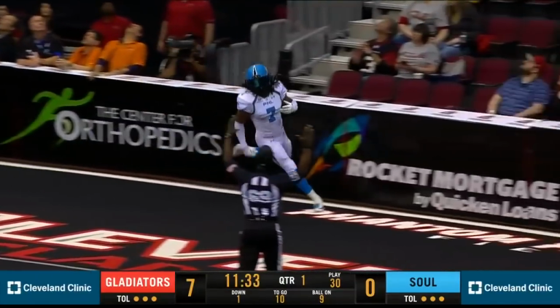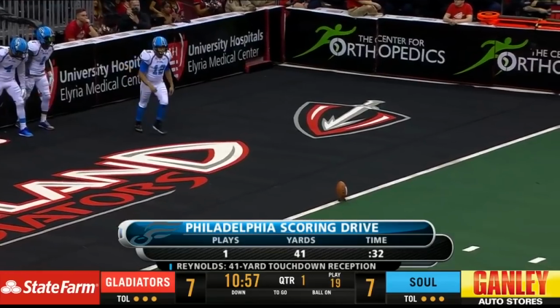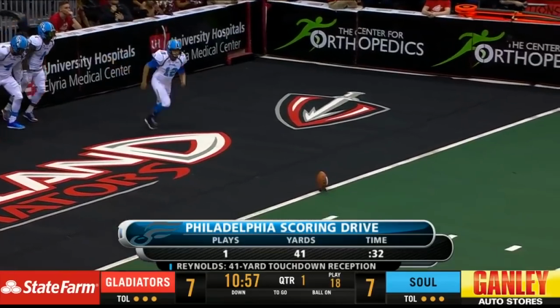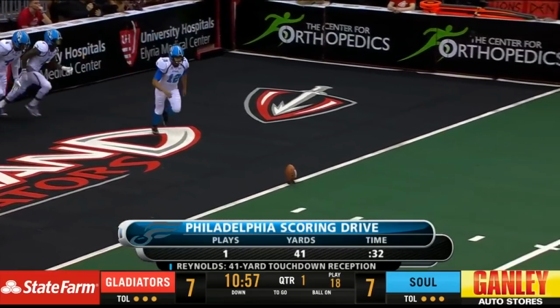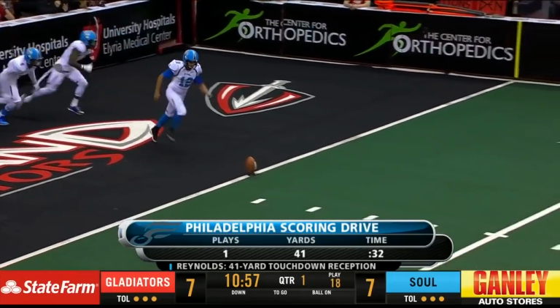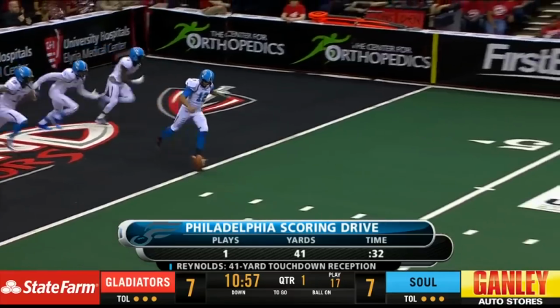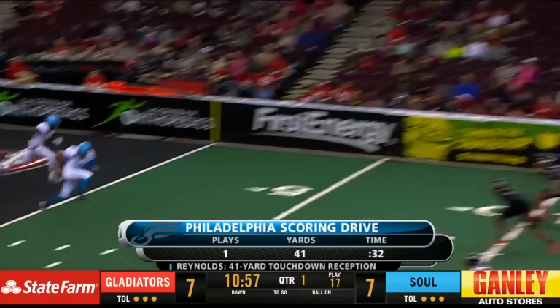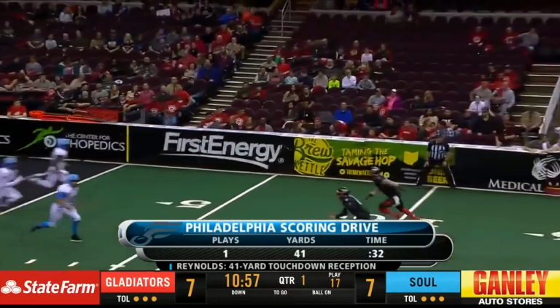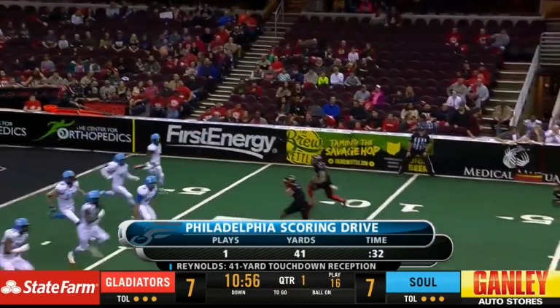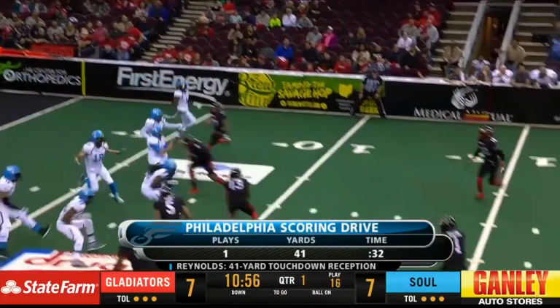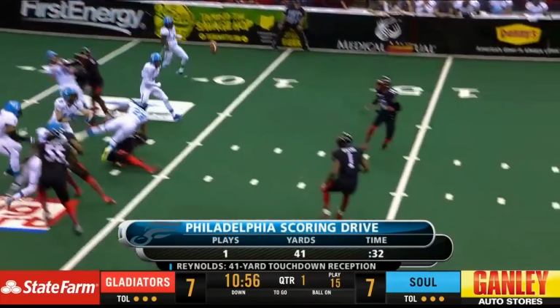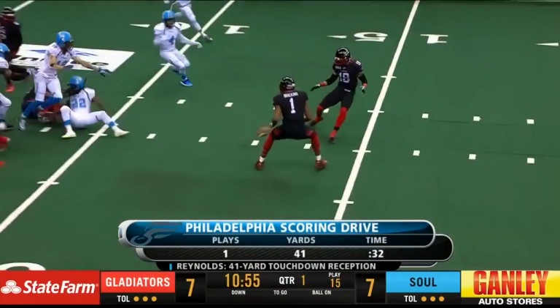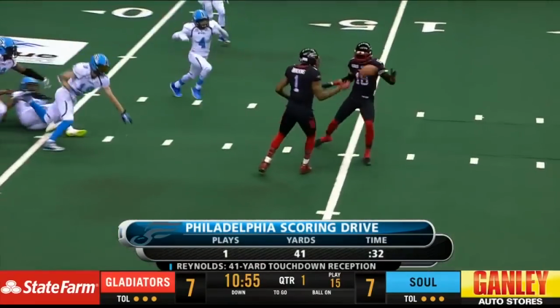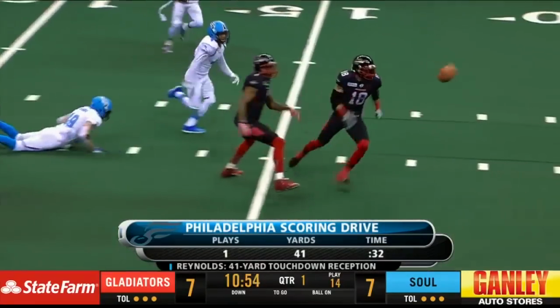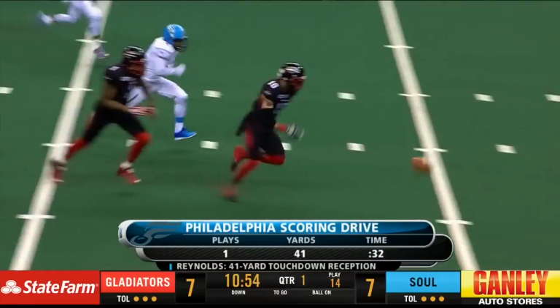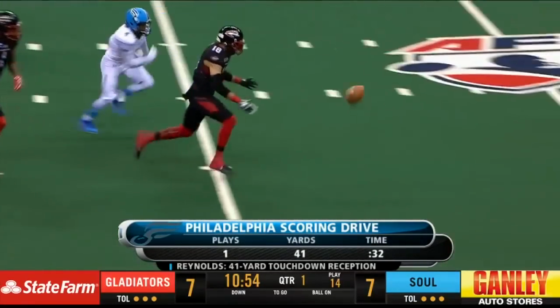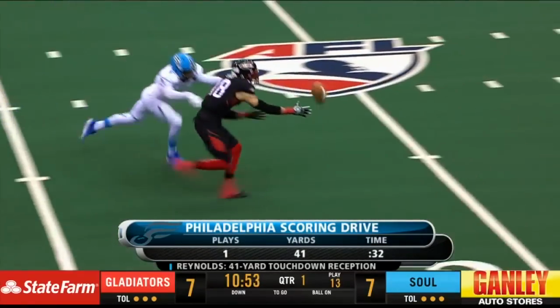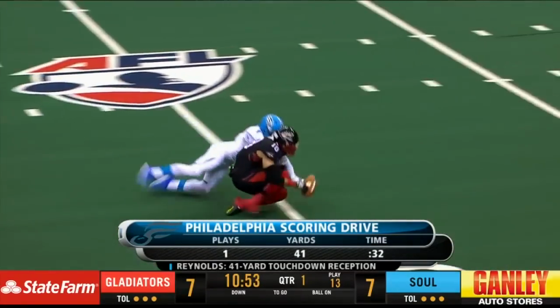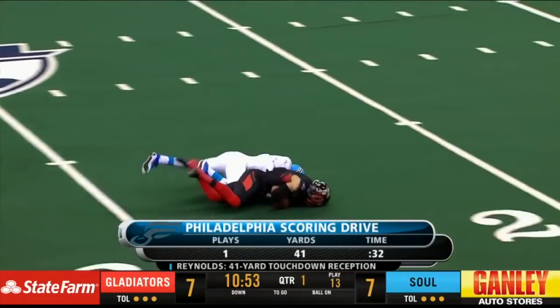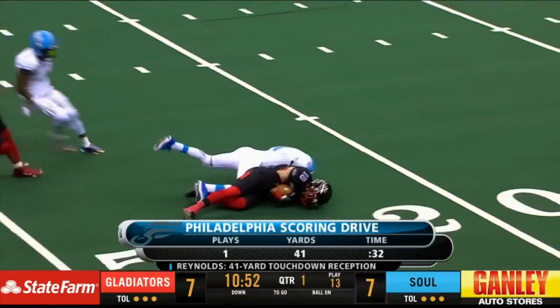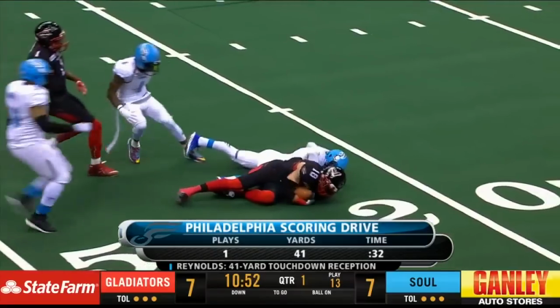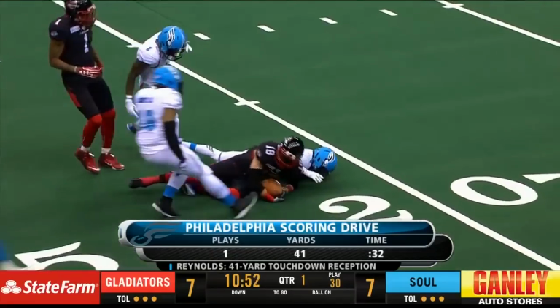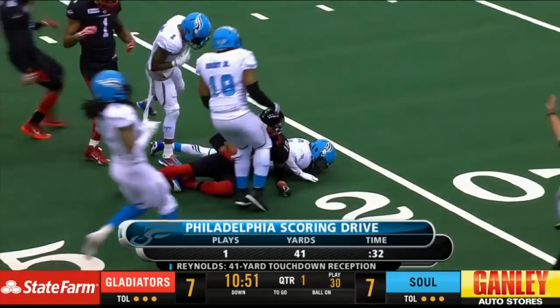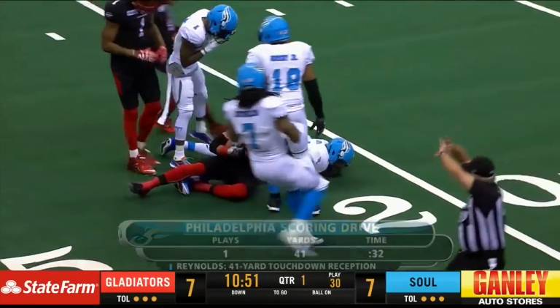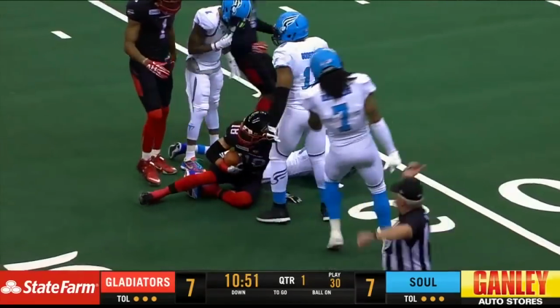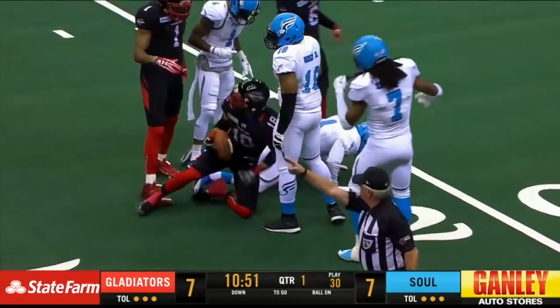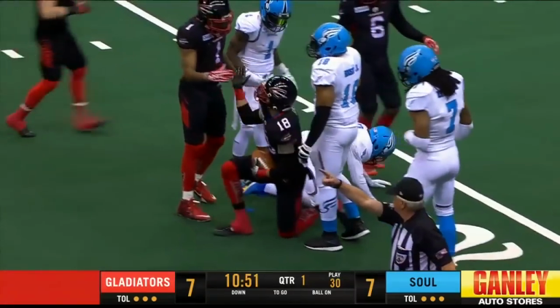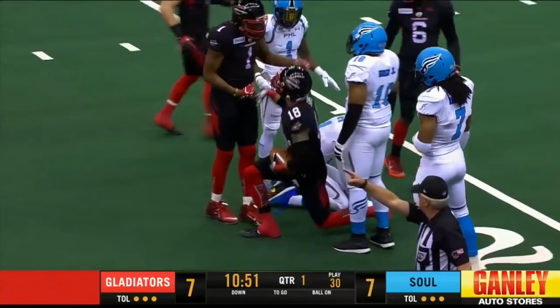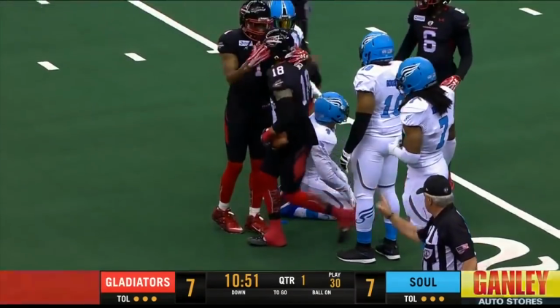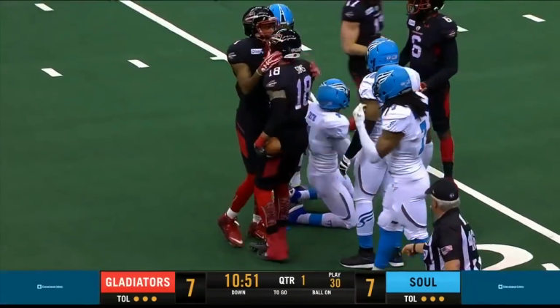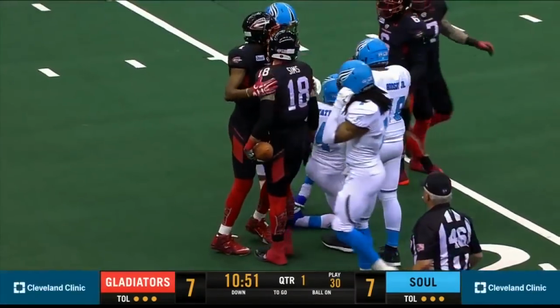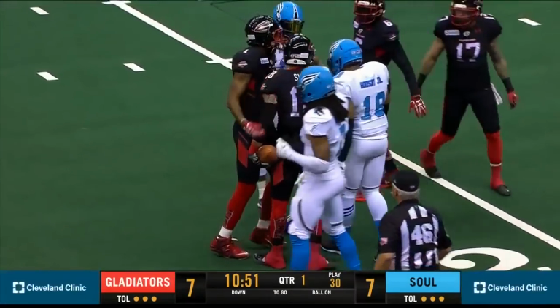Tony Brown here with you alongside Dustin Fox this quarter. Thirty-eight yards on the return — first time around for Brandon Tompkins. This time an onside kick attempt for the Soul.